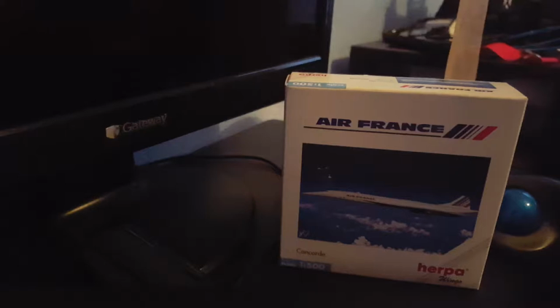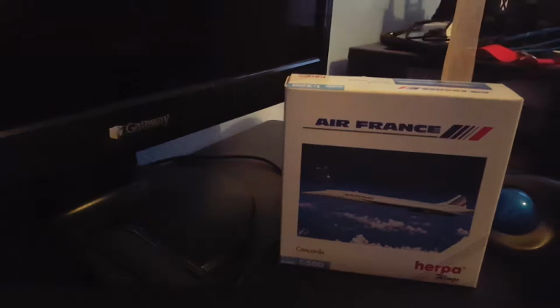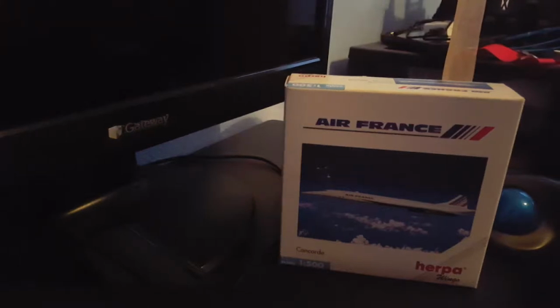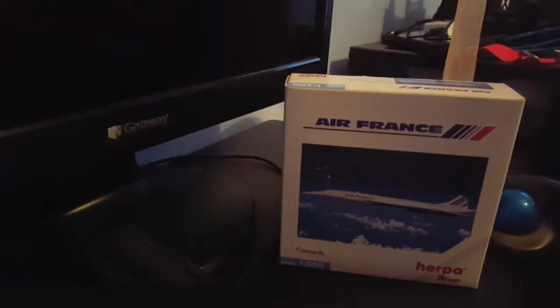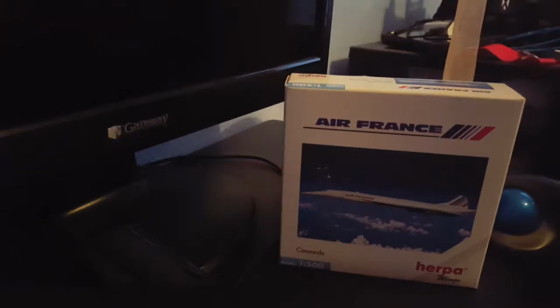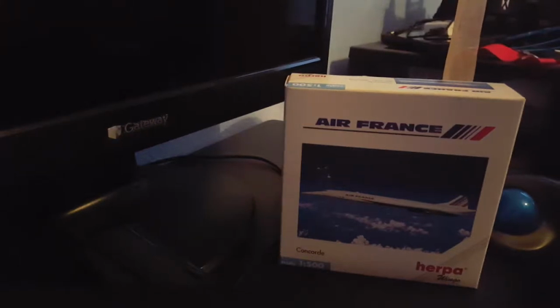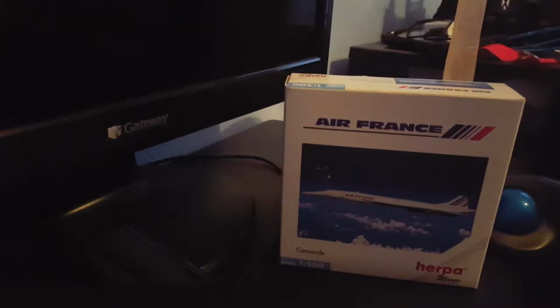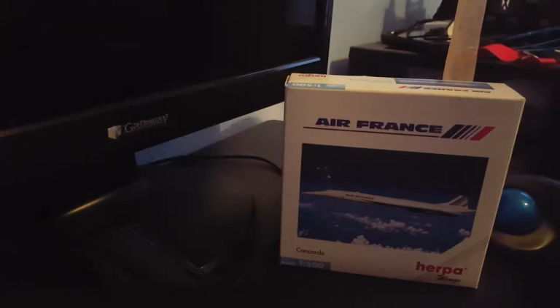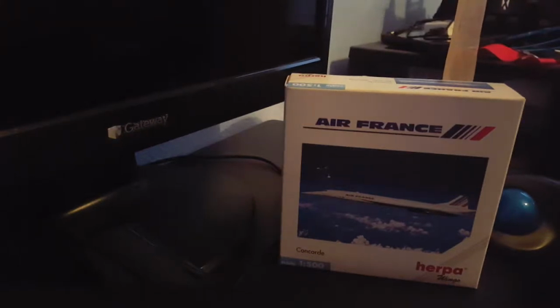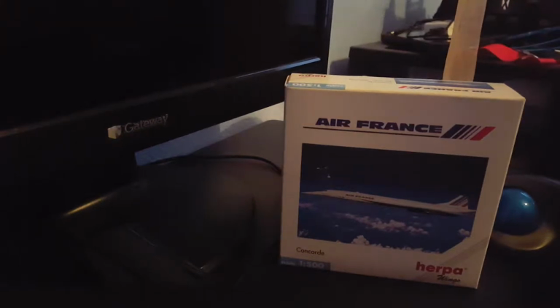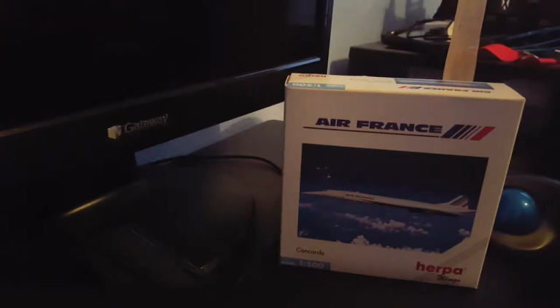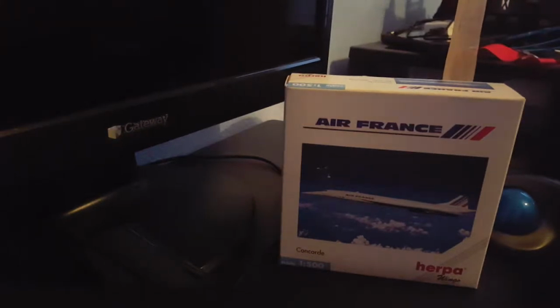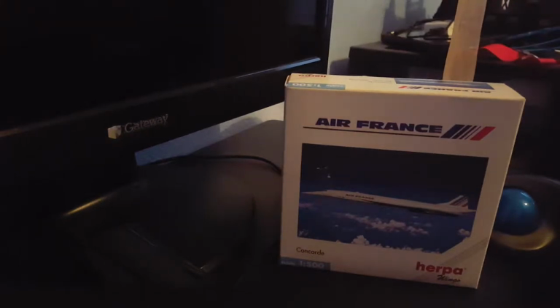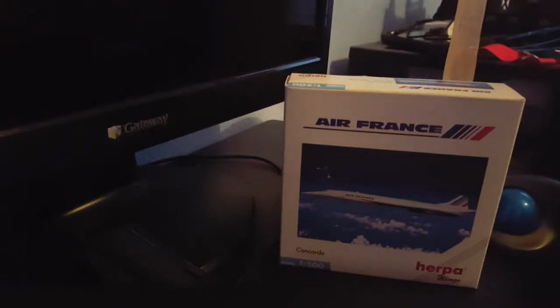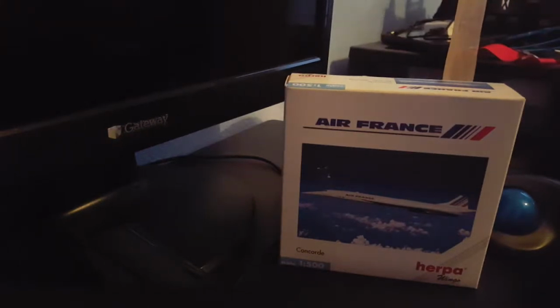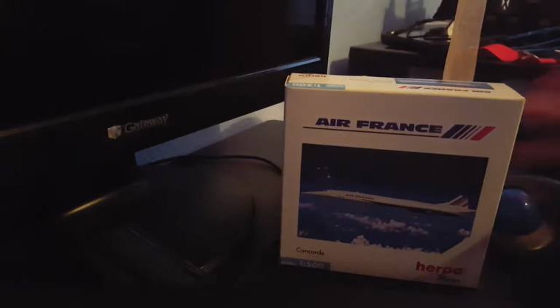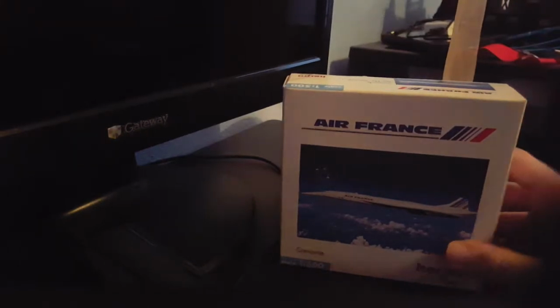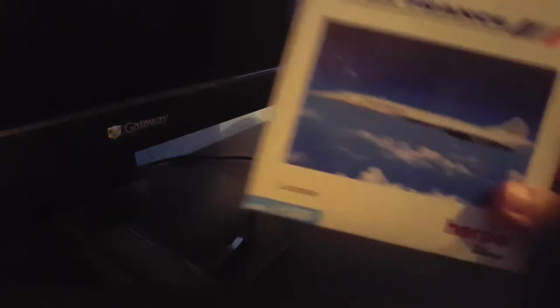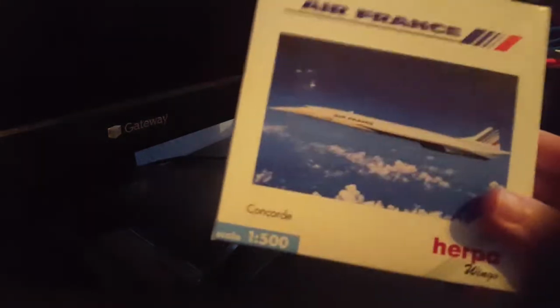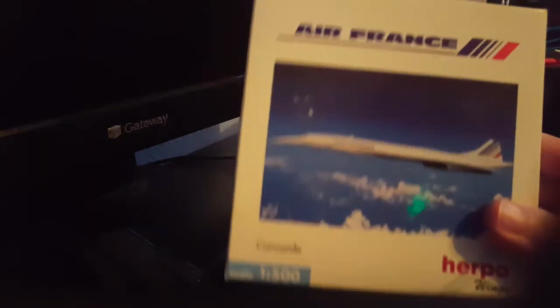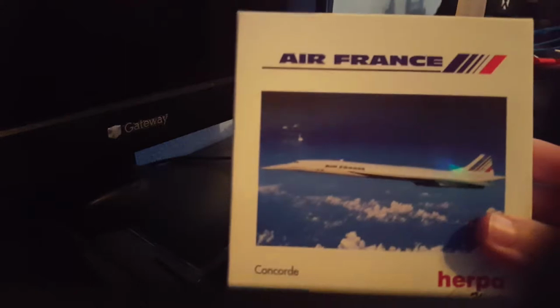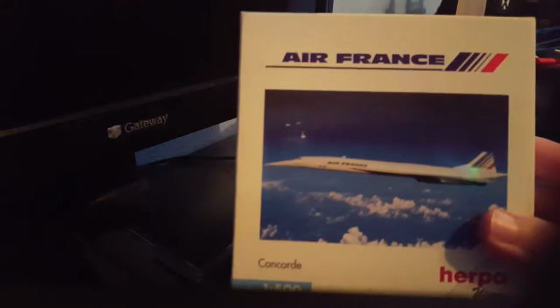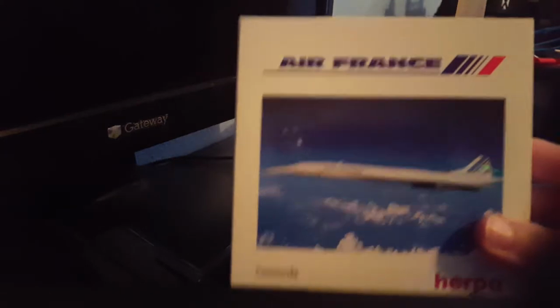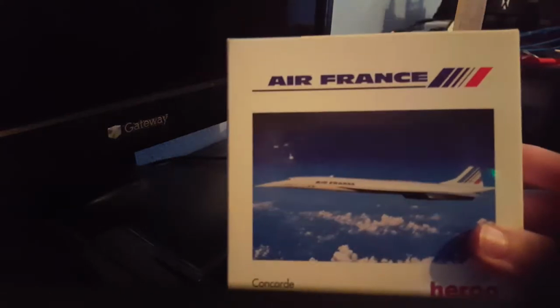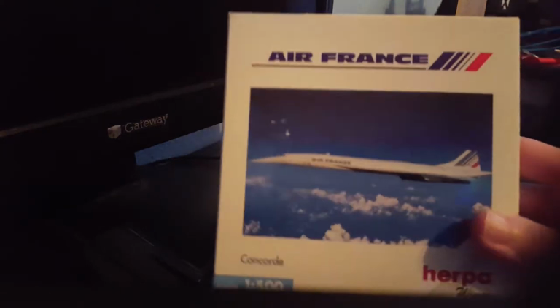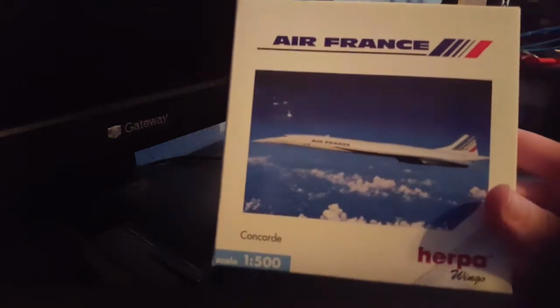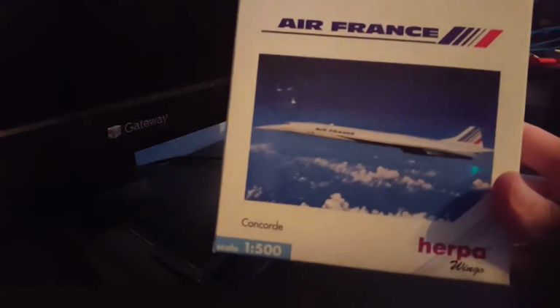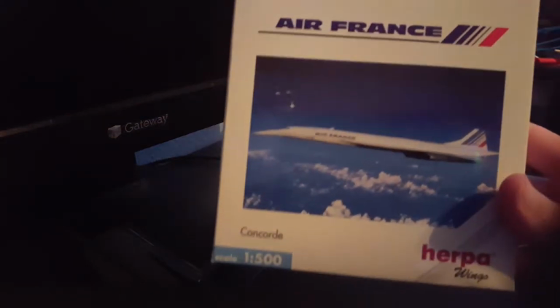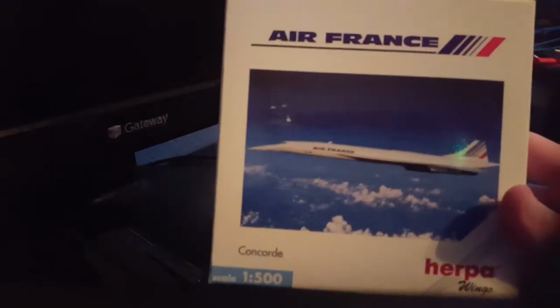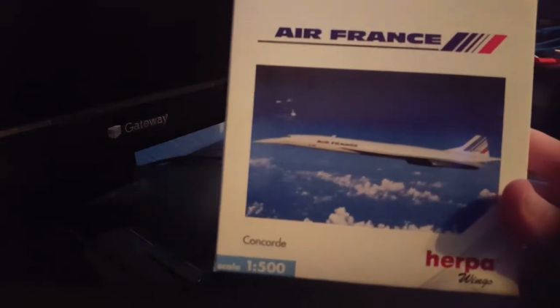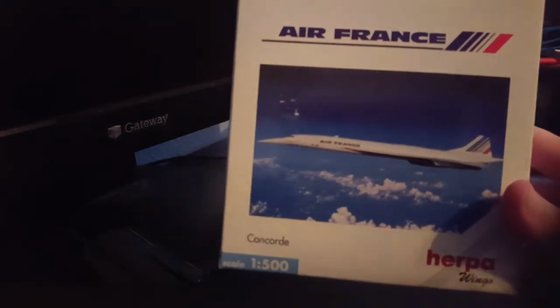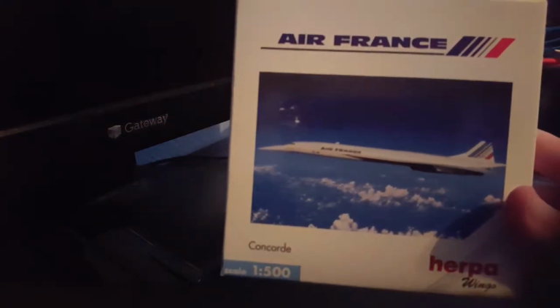What's going on guys? AviationAiden here. I'm bringing you guys another review. Here we have the 1:500 scale Air France Concorde by Herpa.